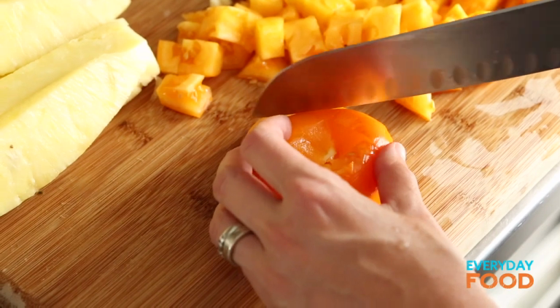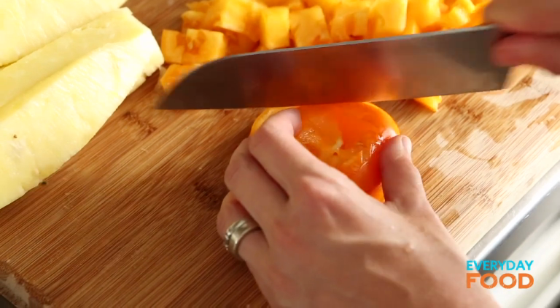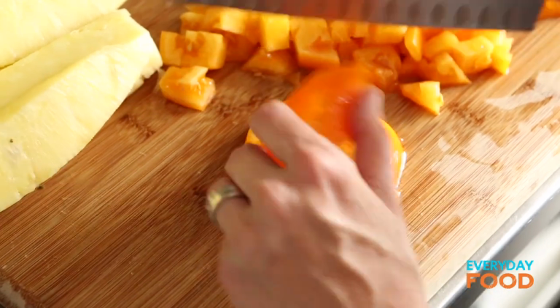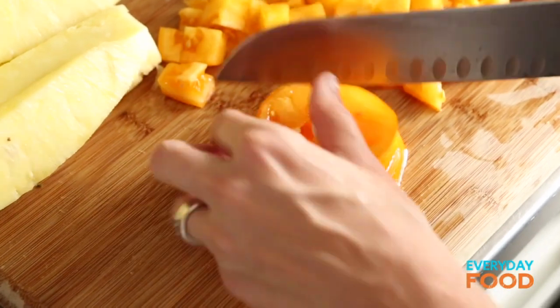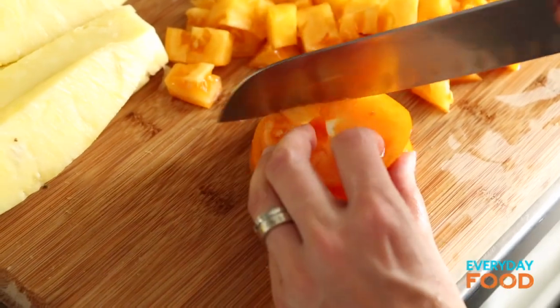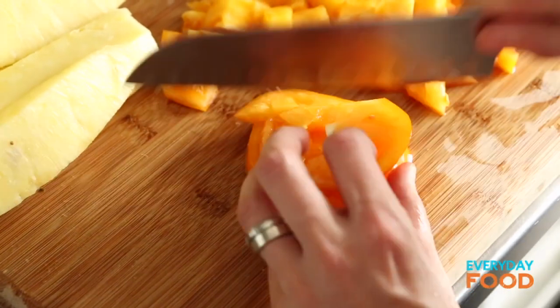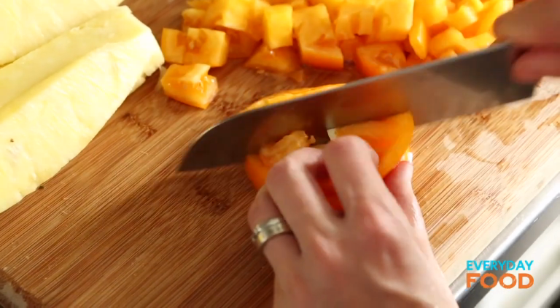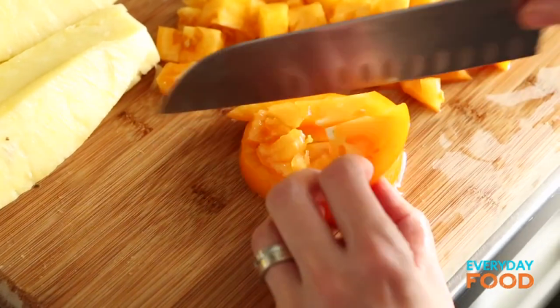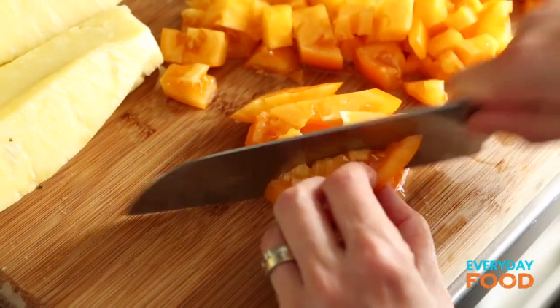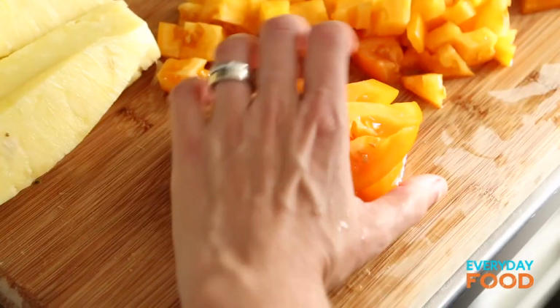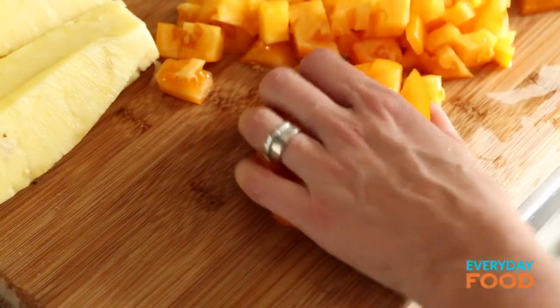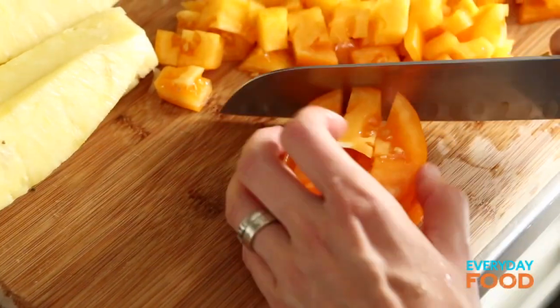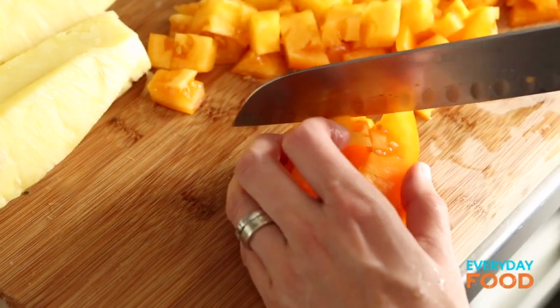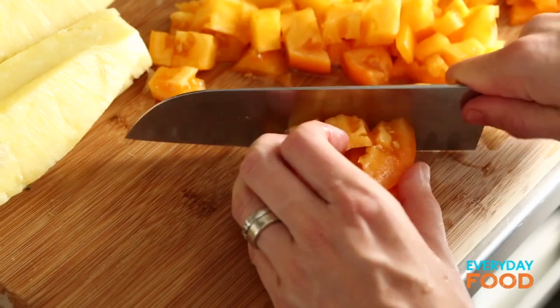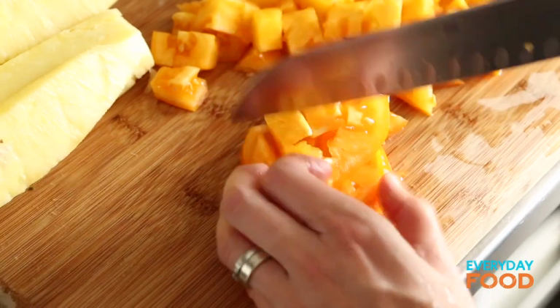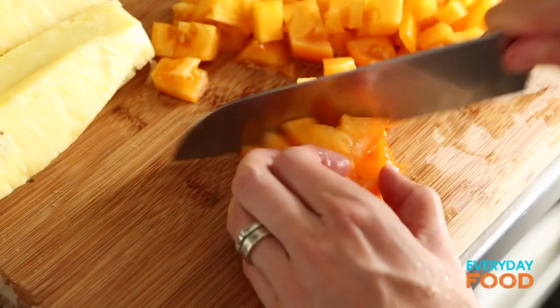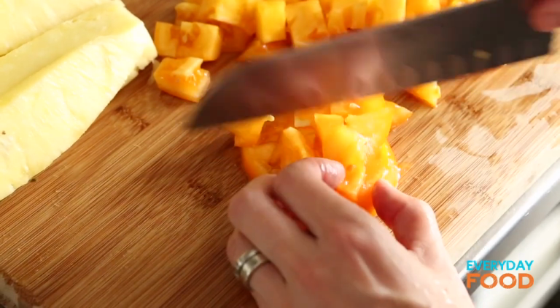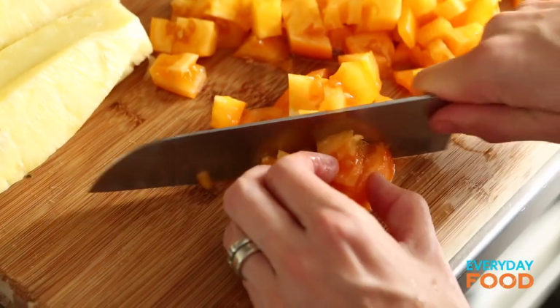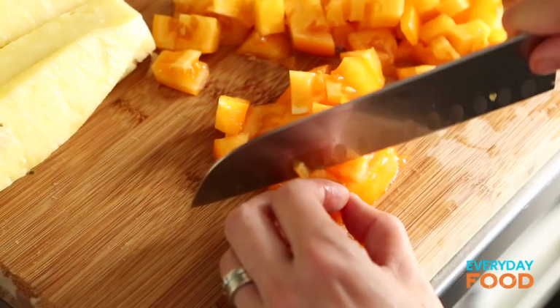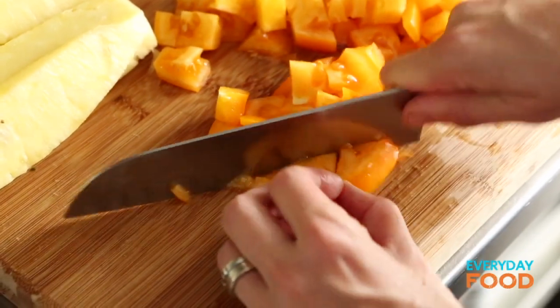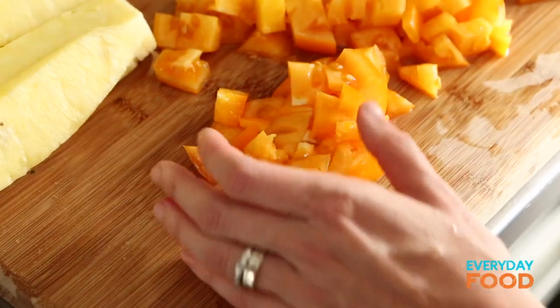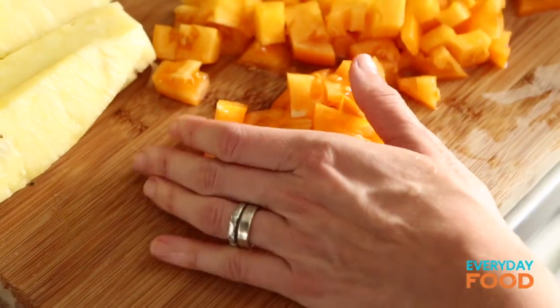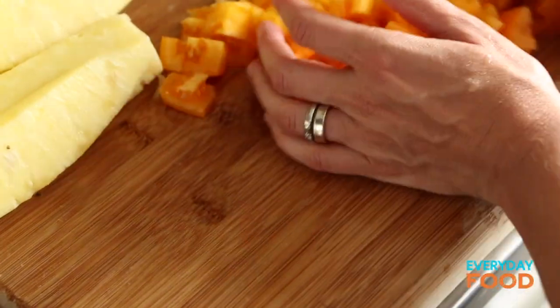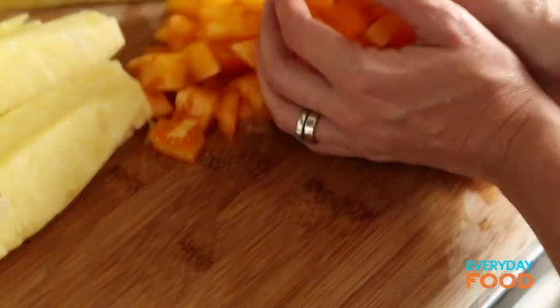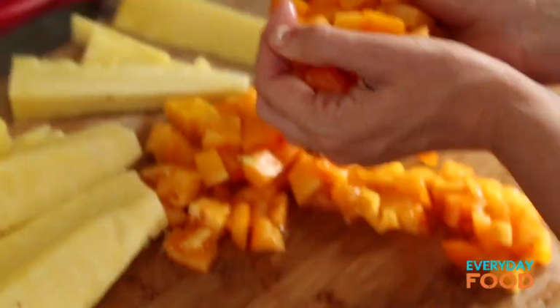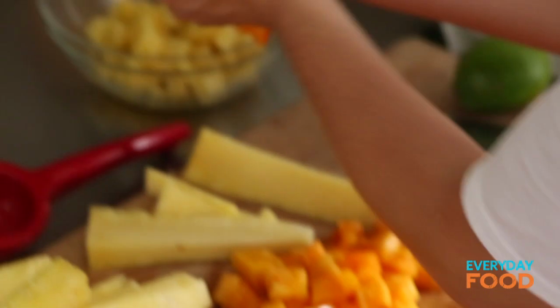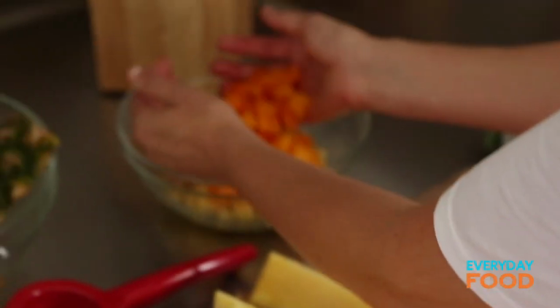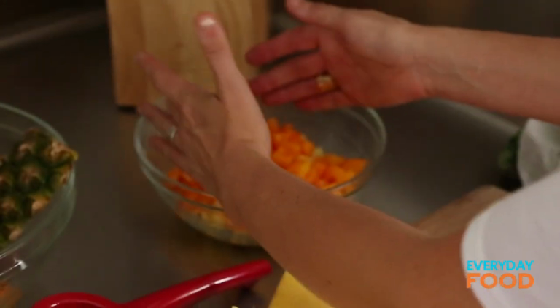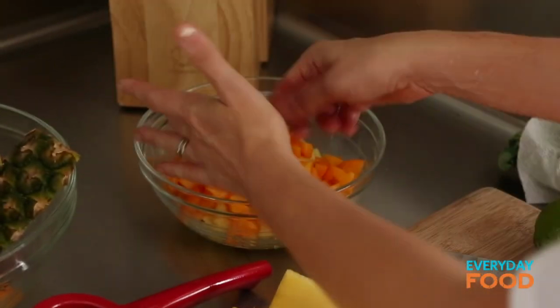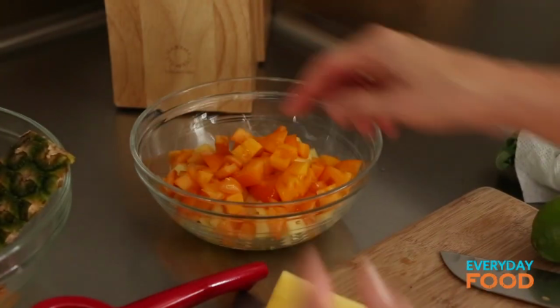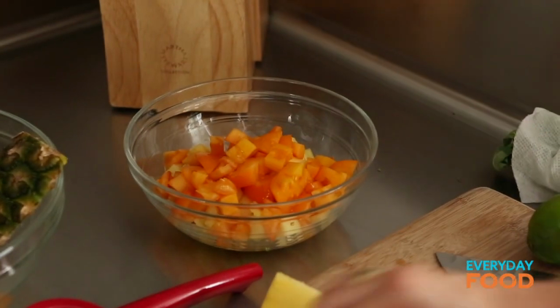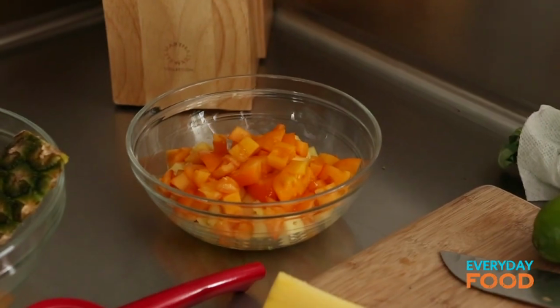You could use red tomatoes if you can't find yellow or orange. I just love the beautiful color of the pineapple and the orange tomato and the orange of the habanero chili. It's a visual thing. Gorgeous.